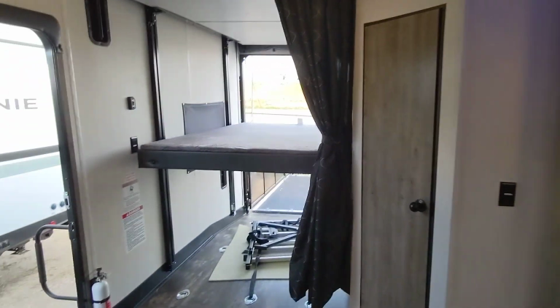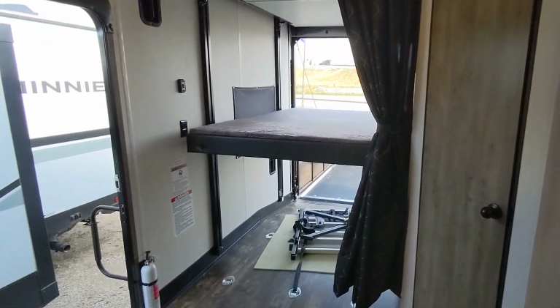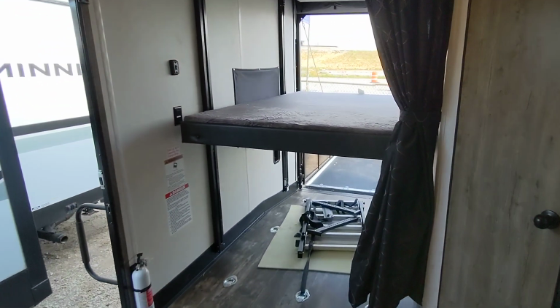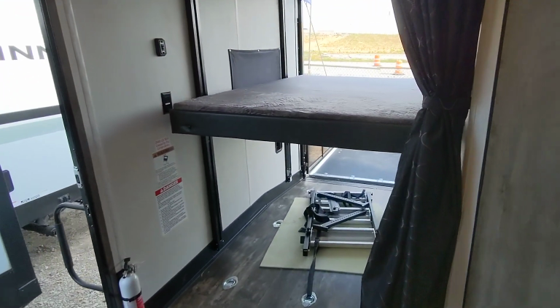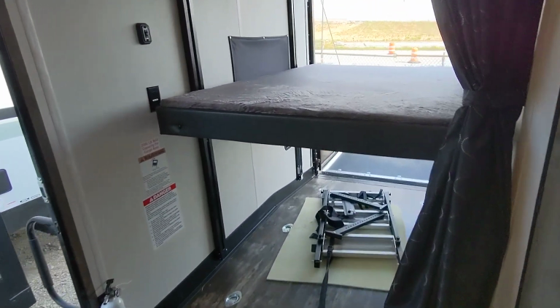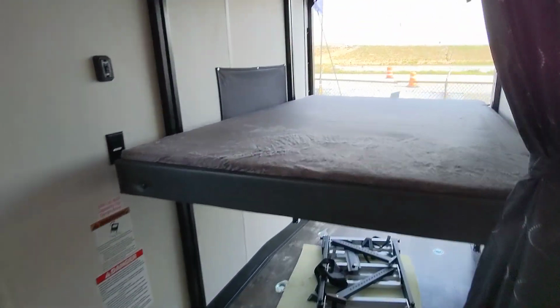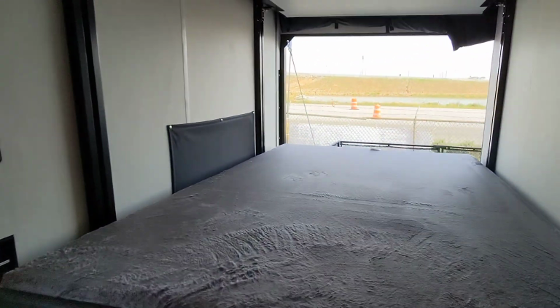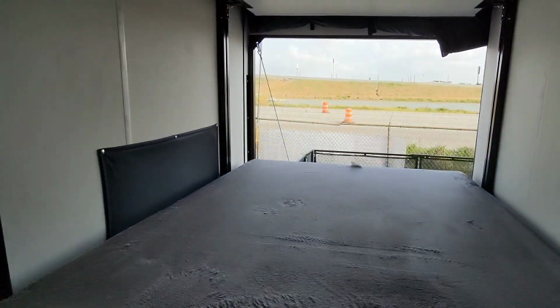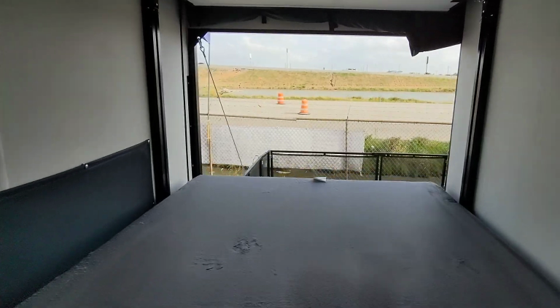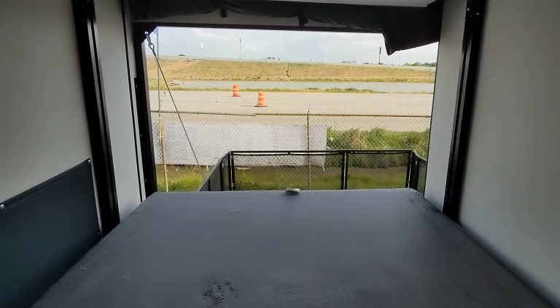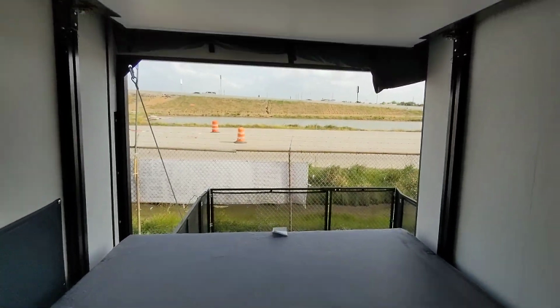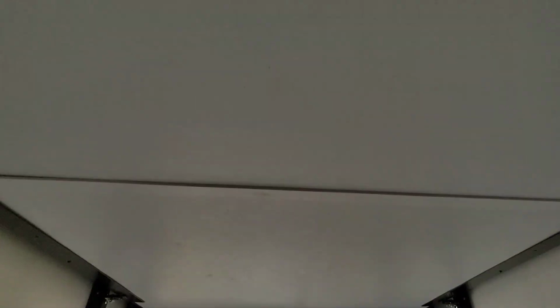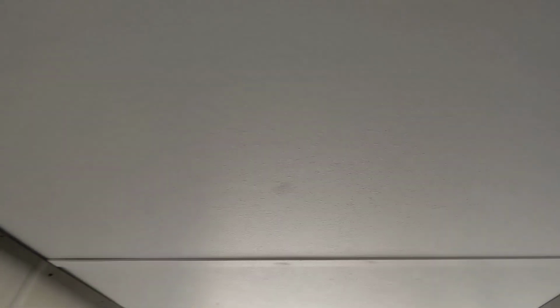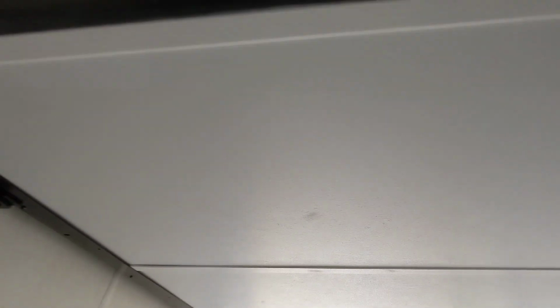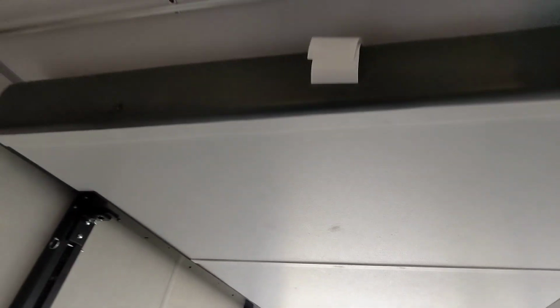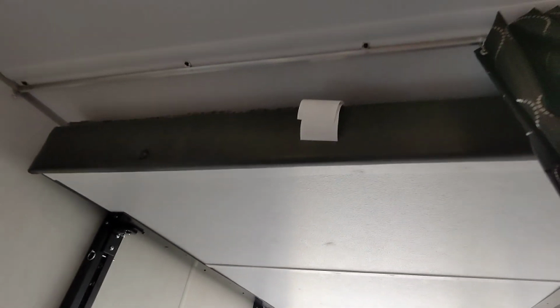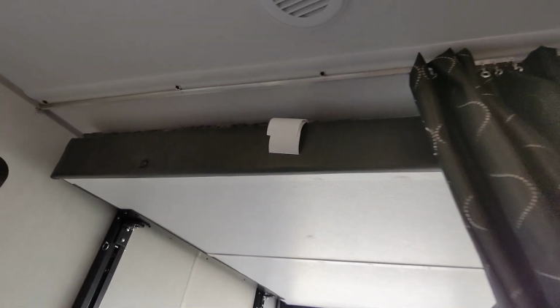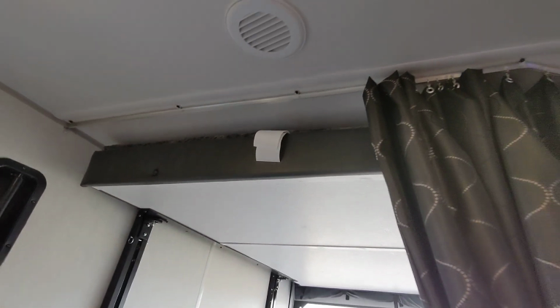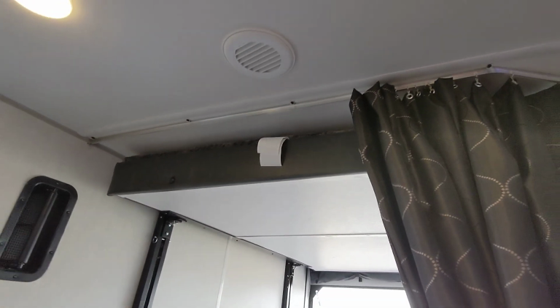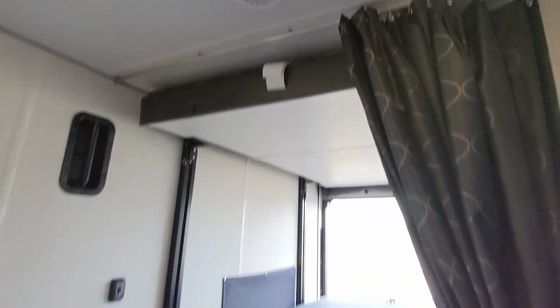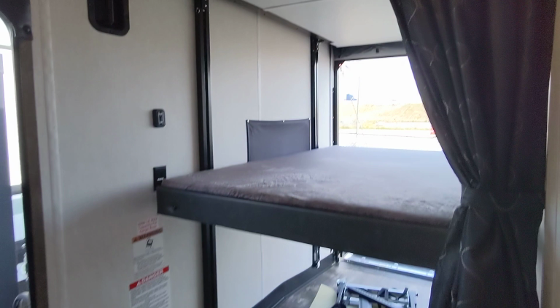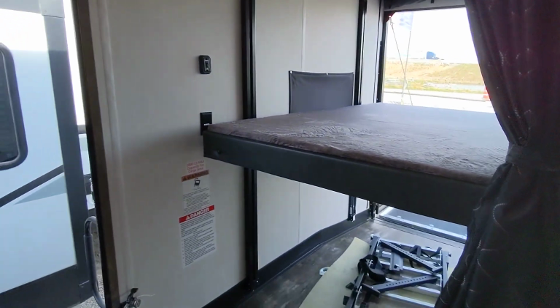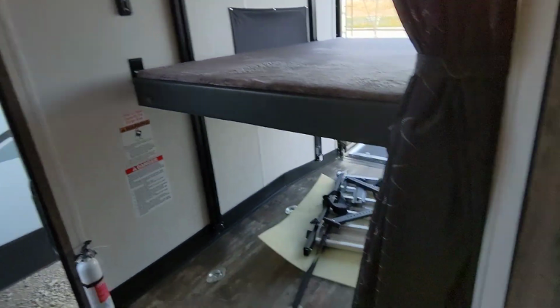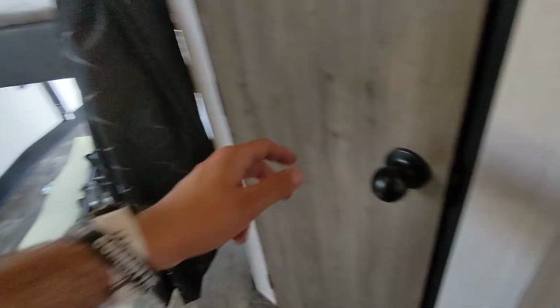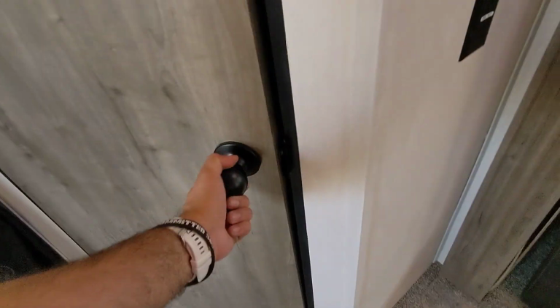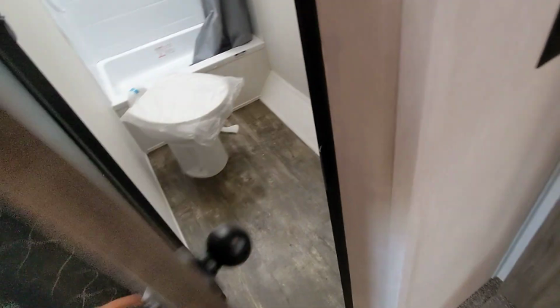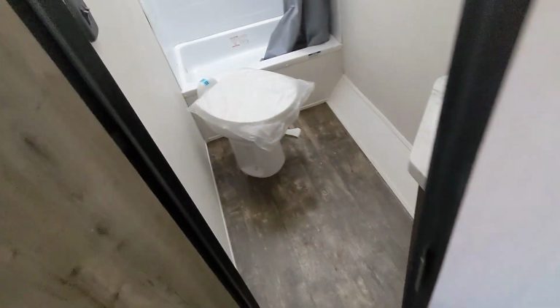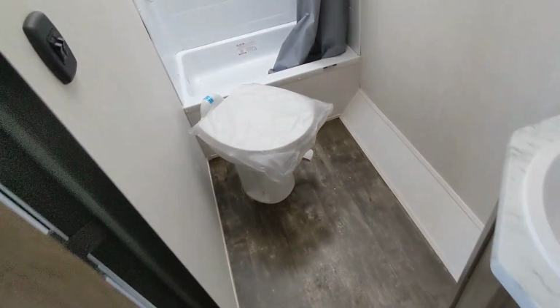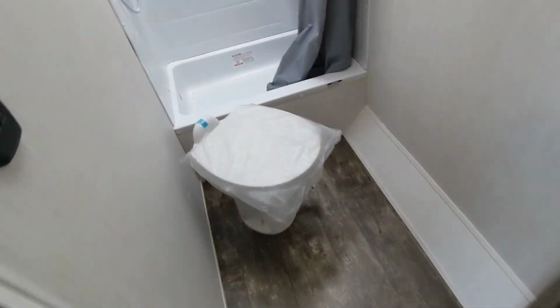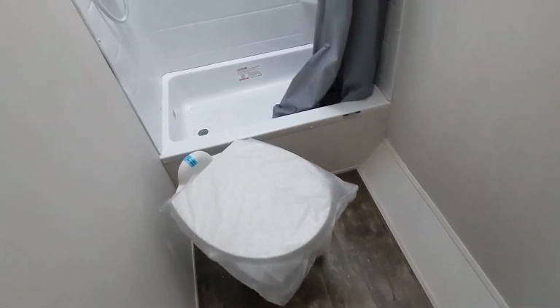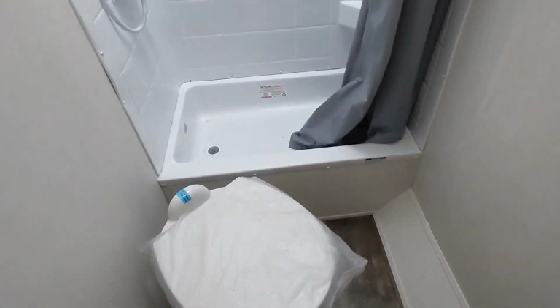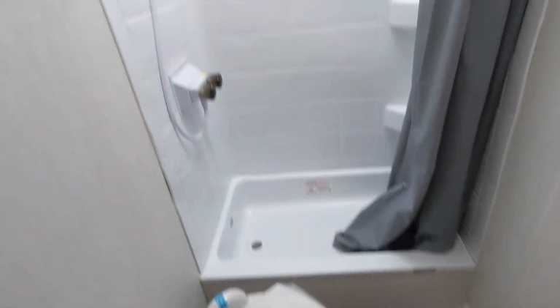This is an awesome toy hauler. It's got the patio on the back as we saw. It has the happy electric beds here that go up and down with the push of a button. Big bathroom here with an awesome shower.